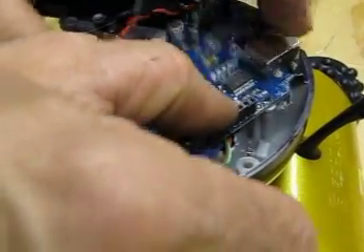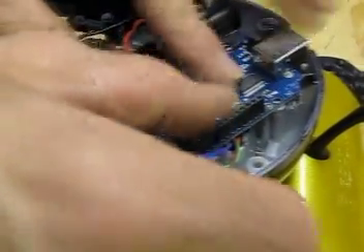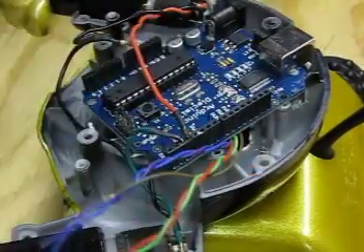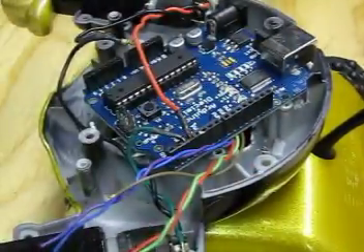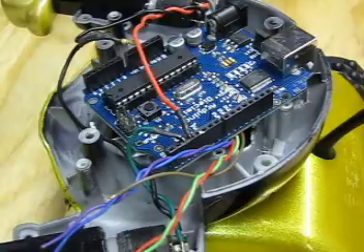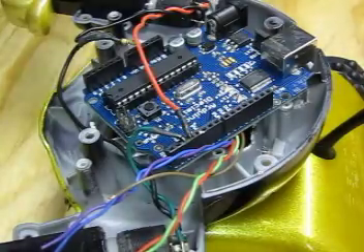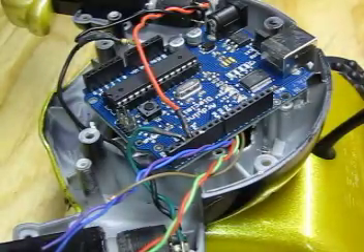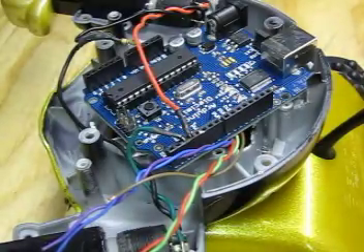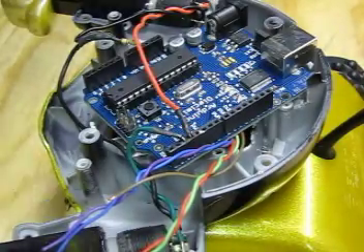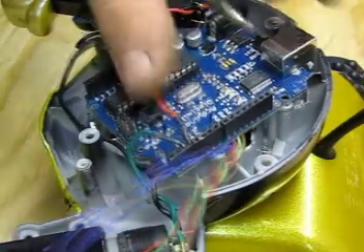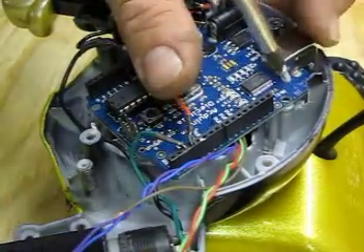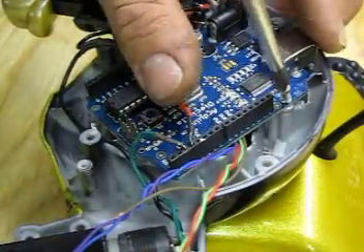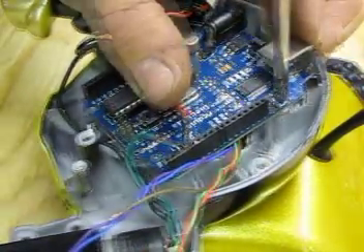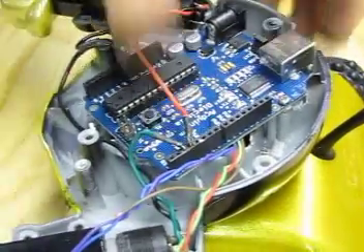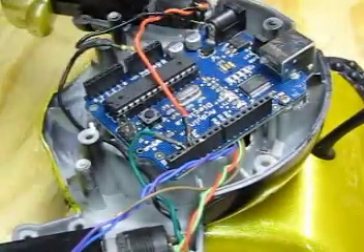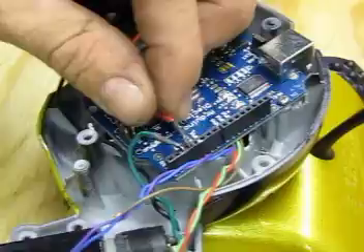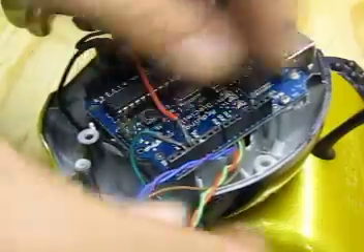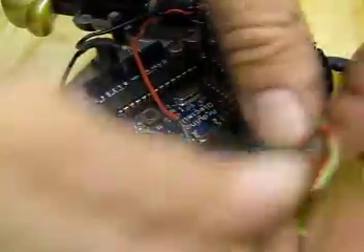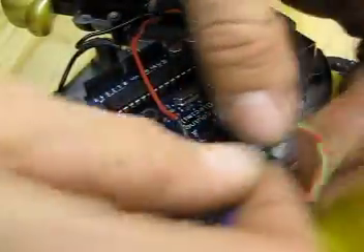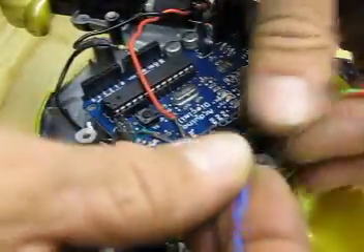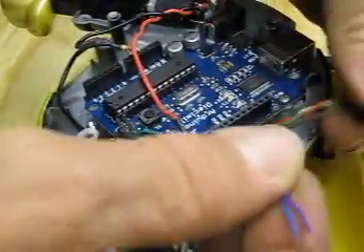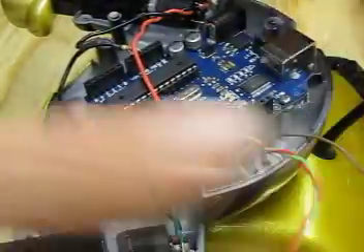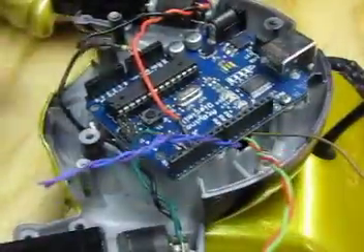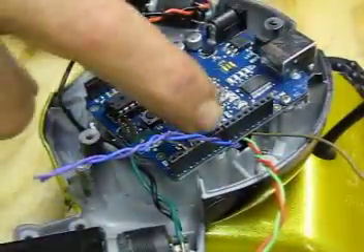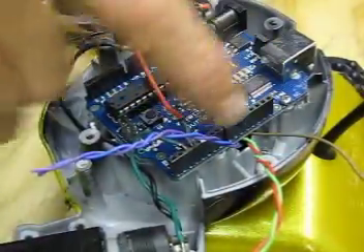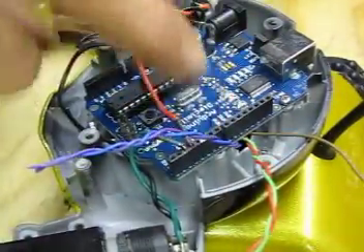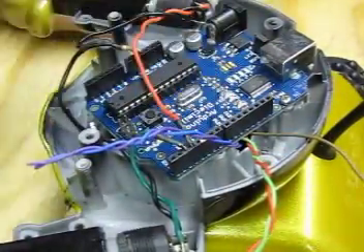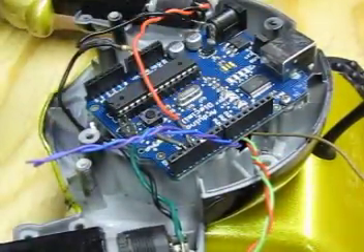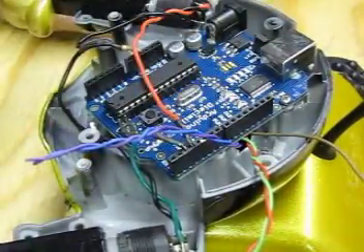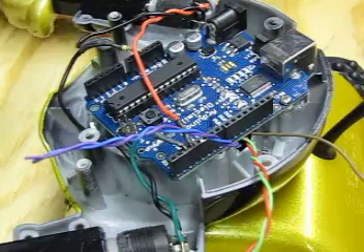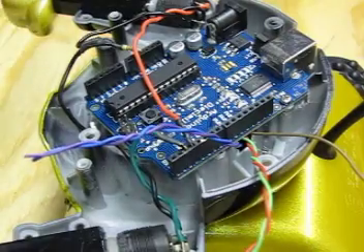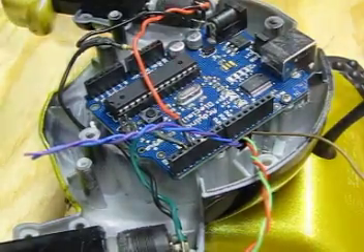Now we'll get that lined up, grab the screw that holds the Arduino in, and tighten that up. Now we have the wires up here, and we're going to put them along here where they belong to make the thing run.